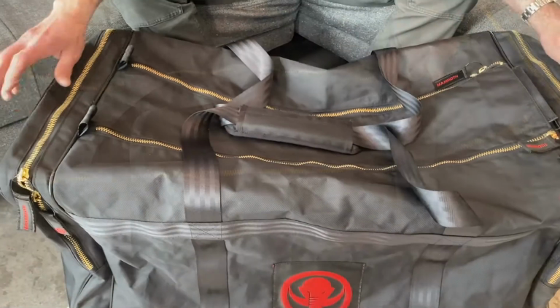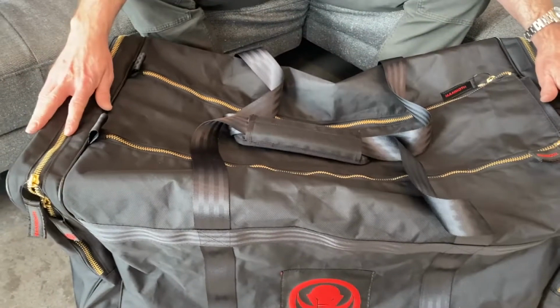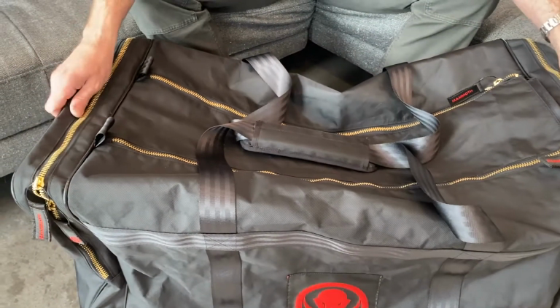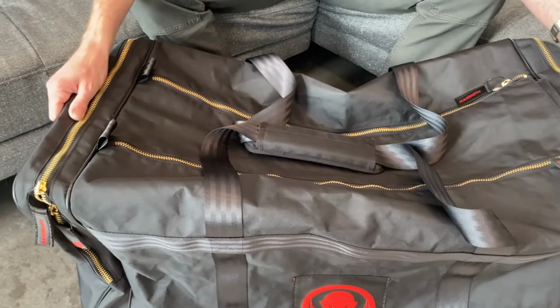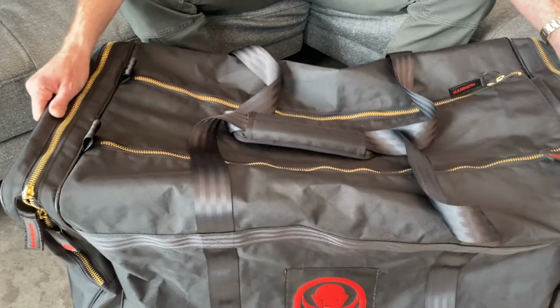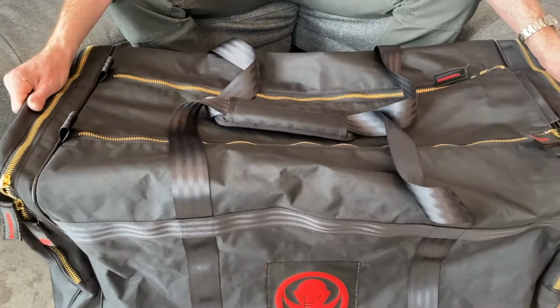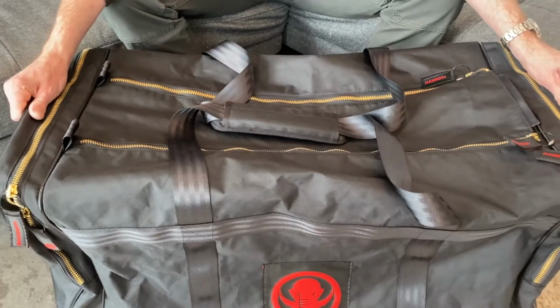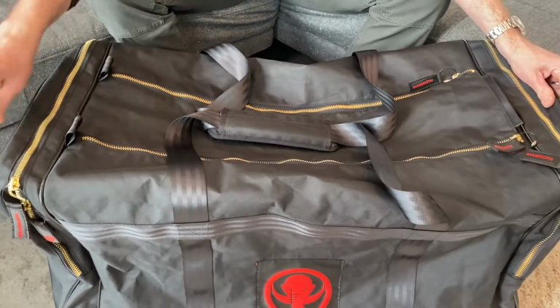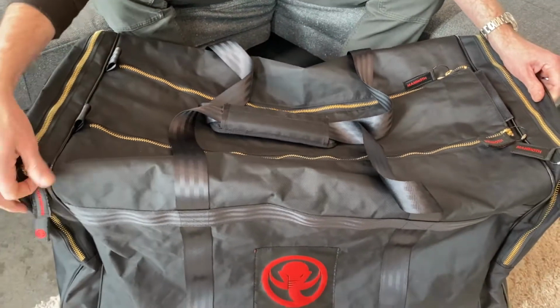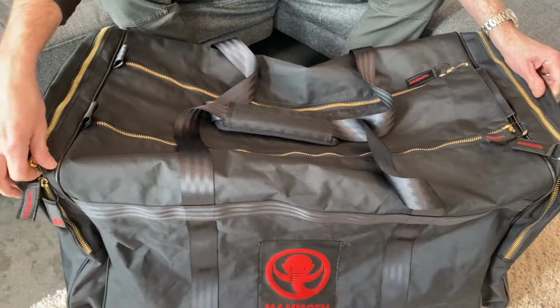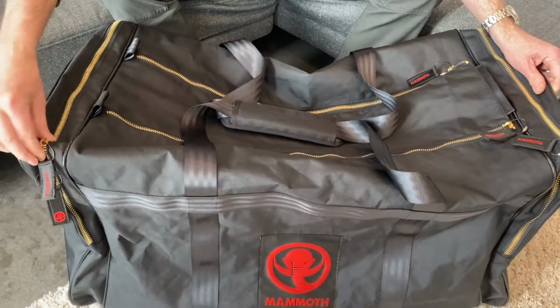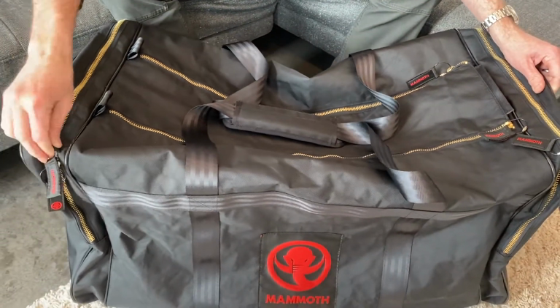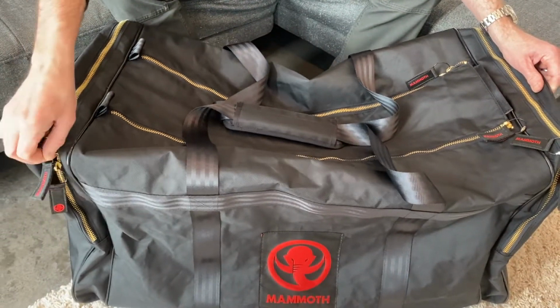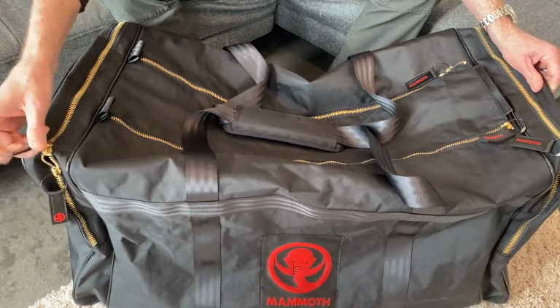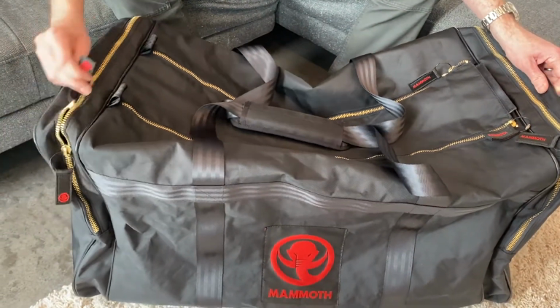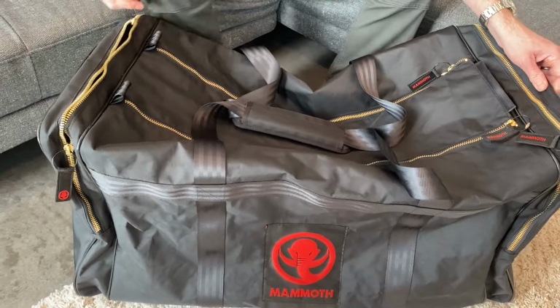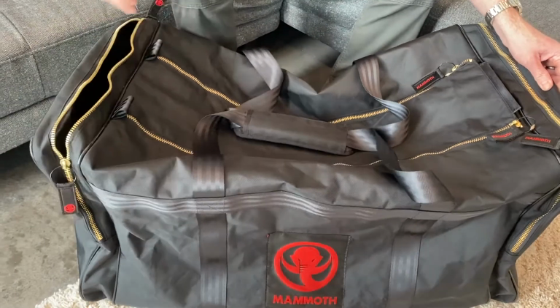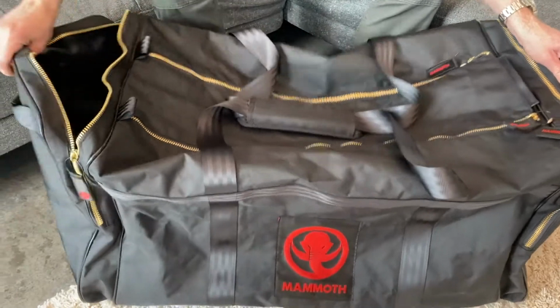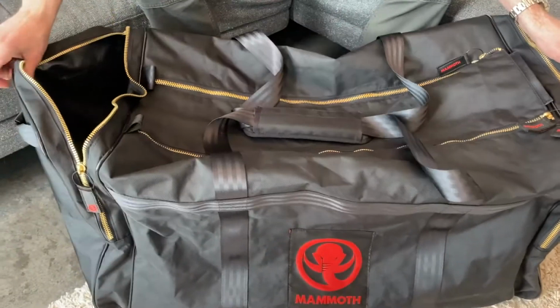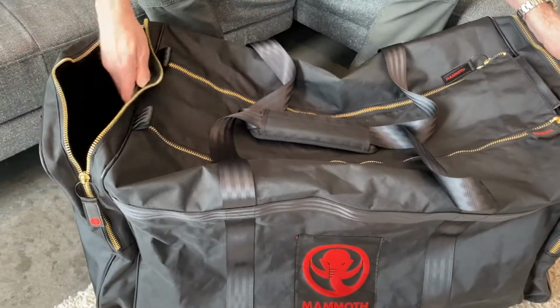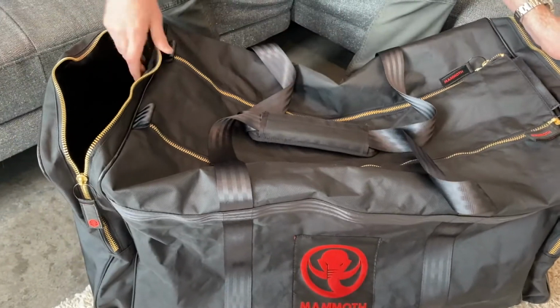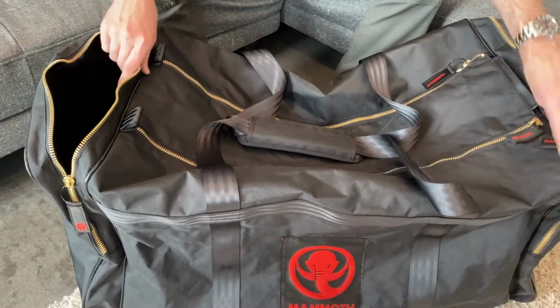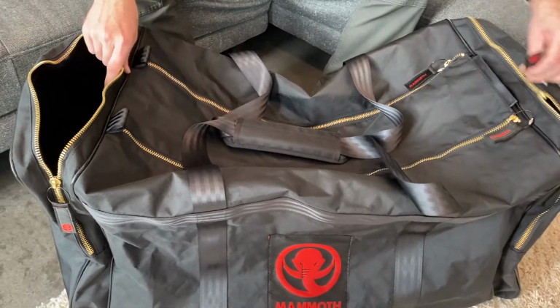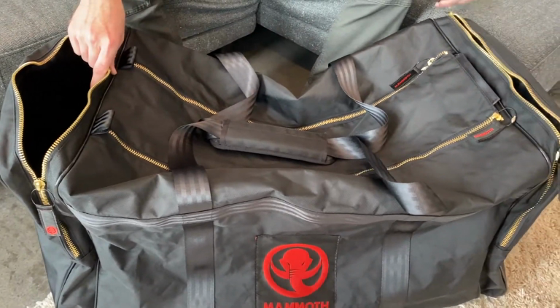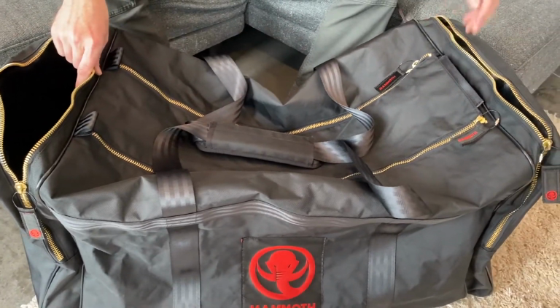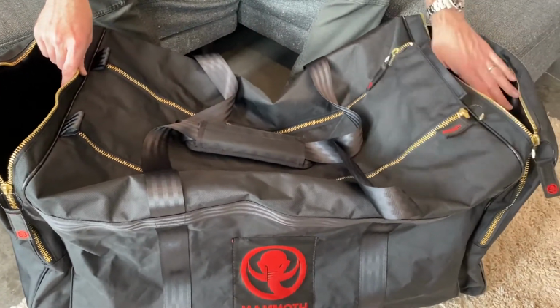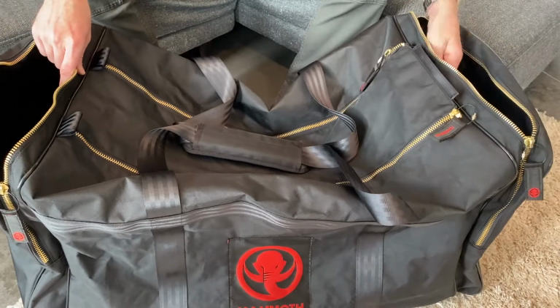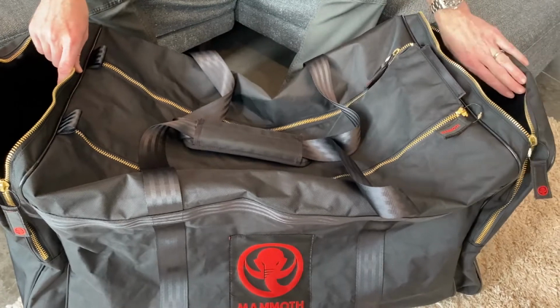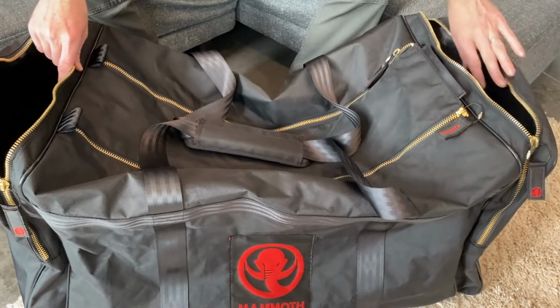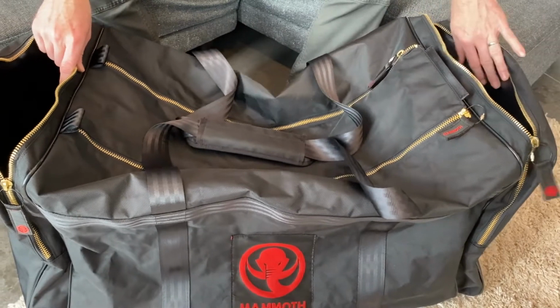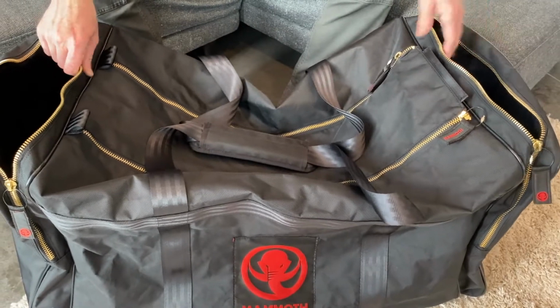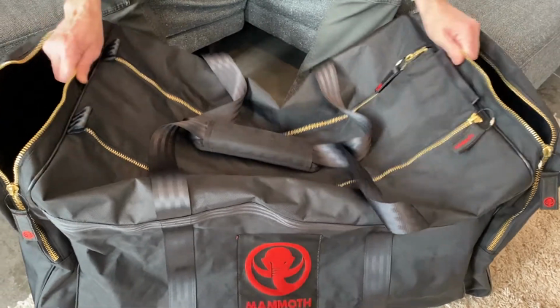There are two large end pockets on the Duralite bag. Both of them are large enough to fit both skates. I usually just put a towel and clean clothes in the other one.